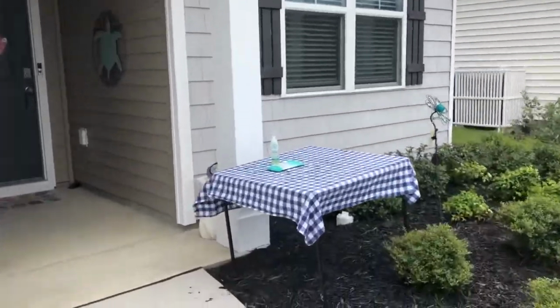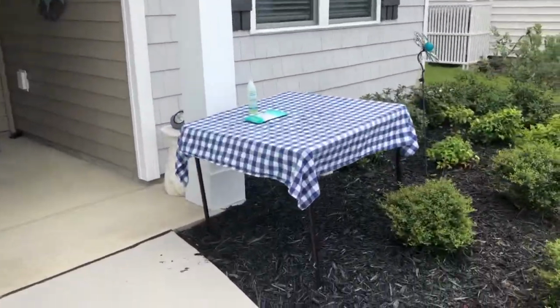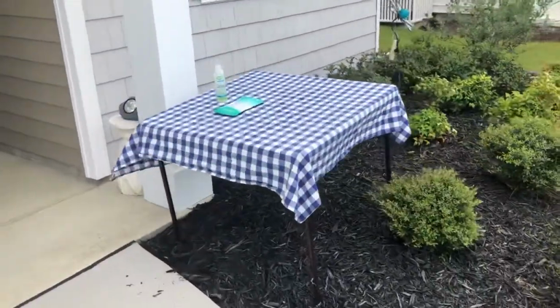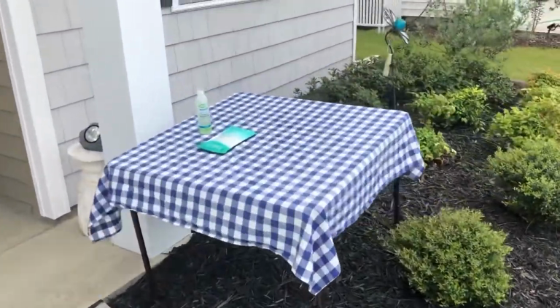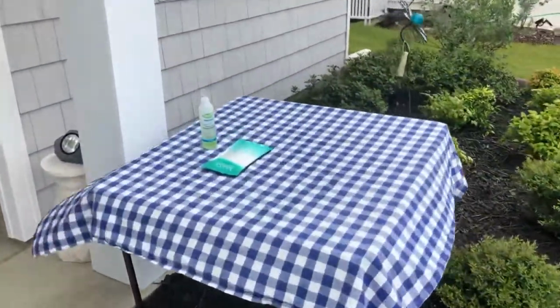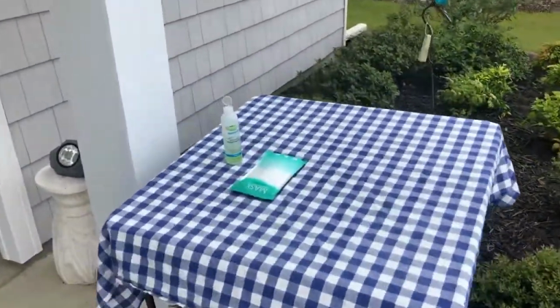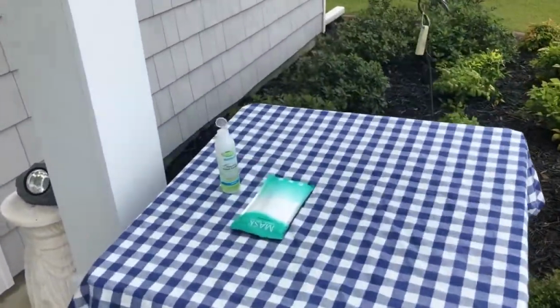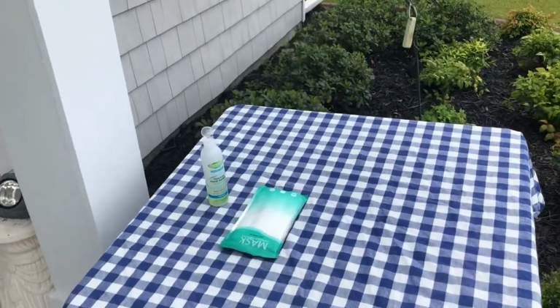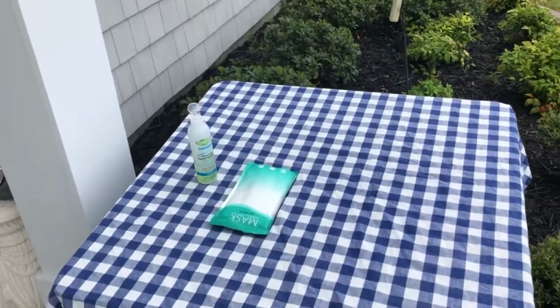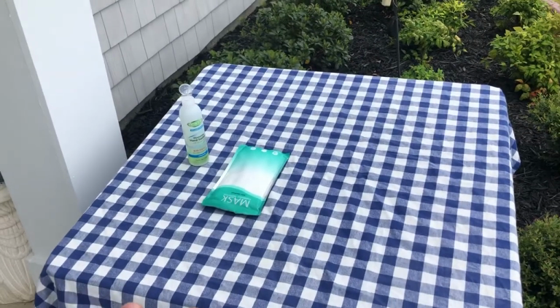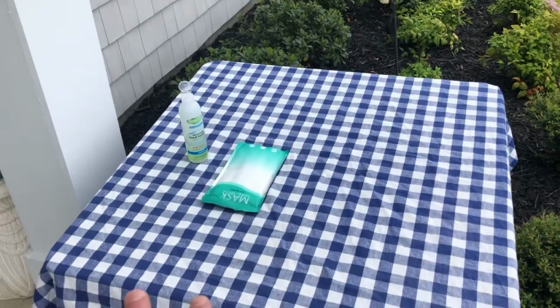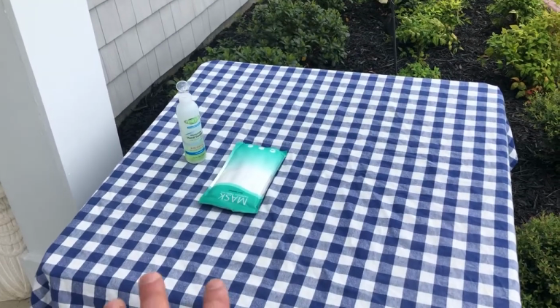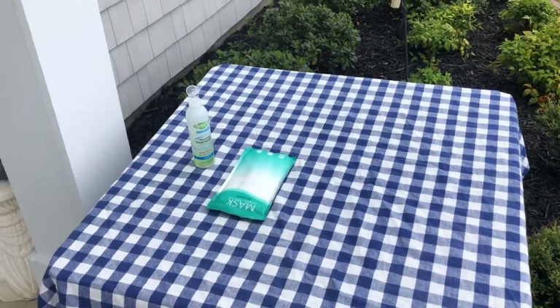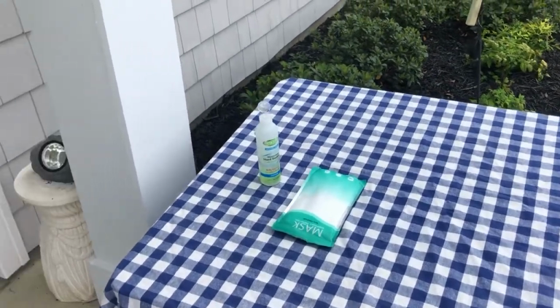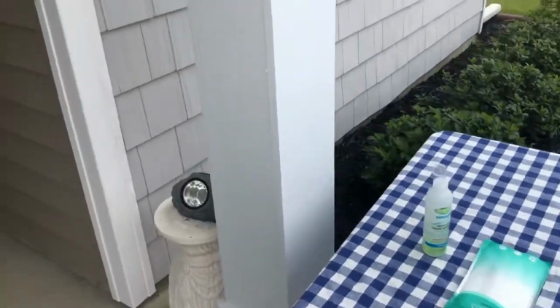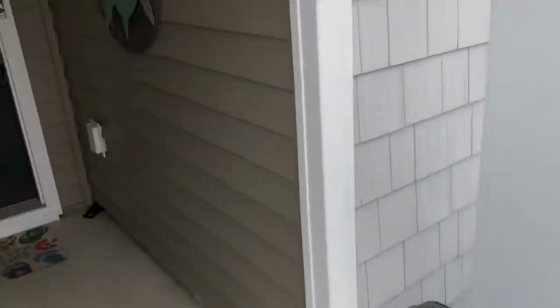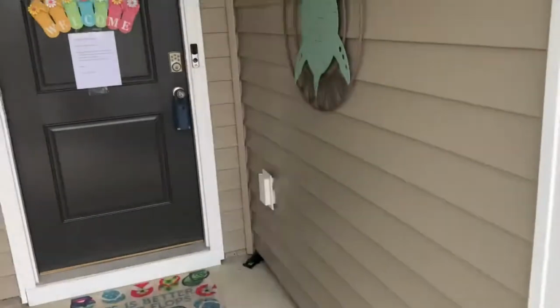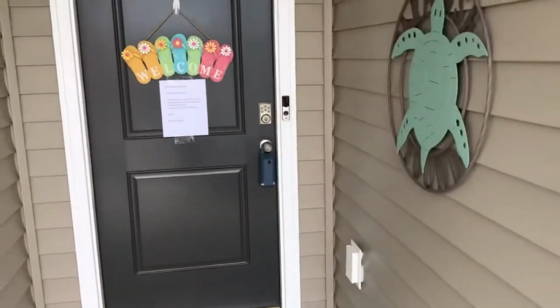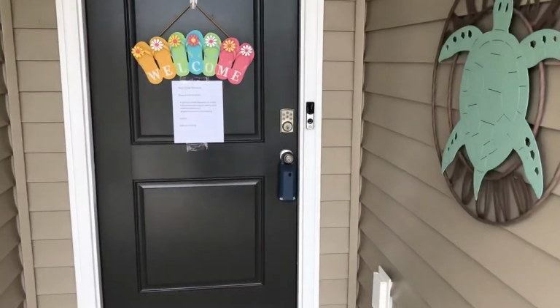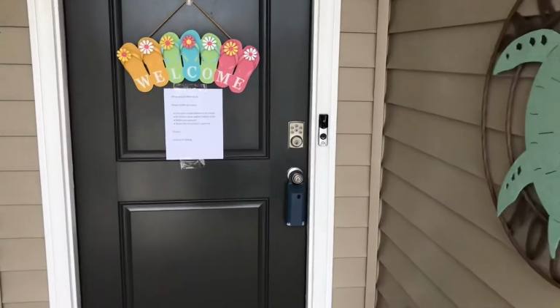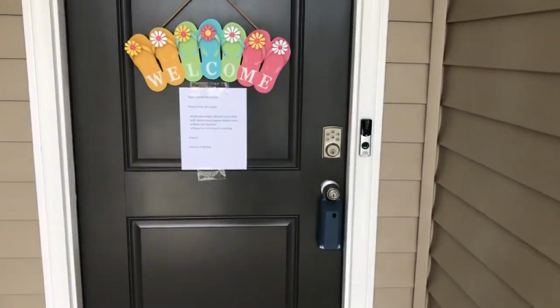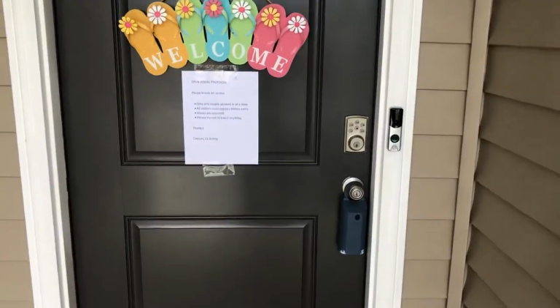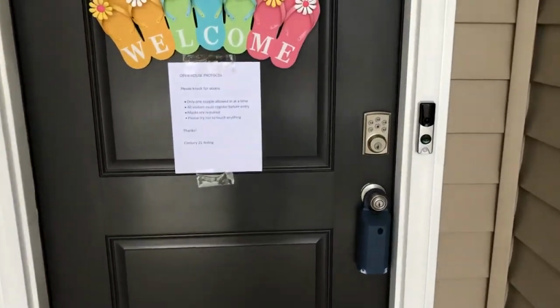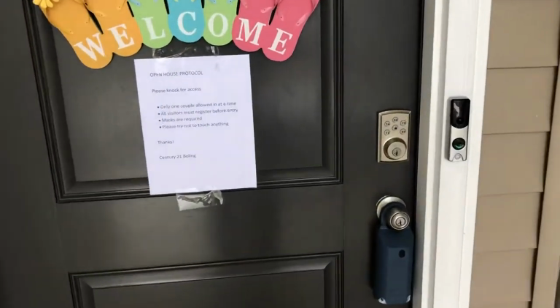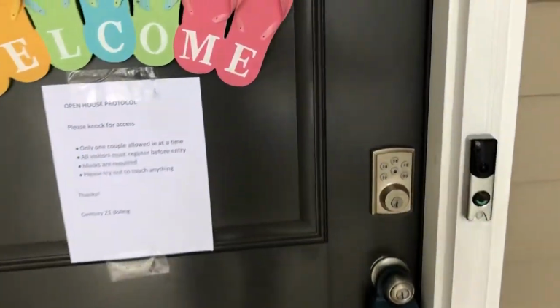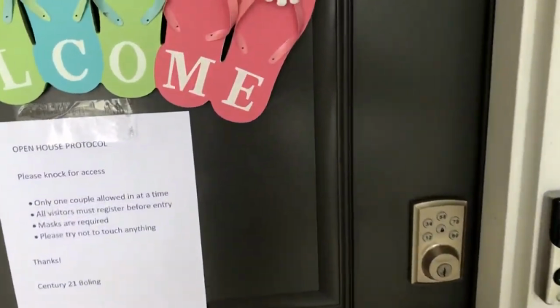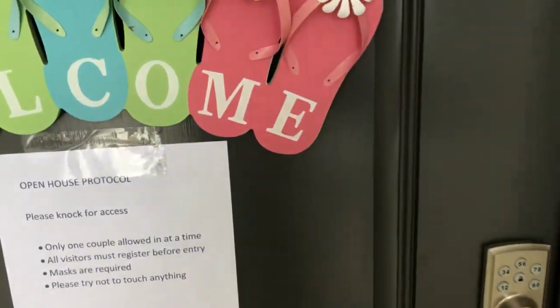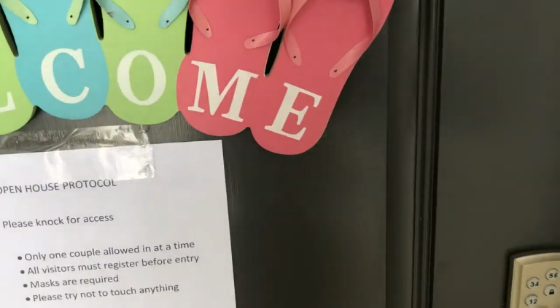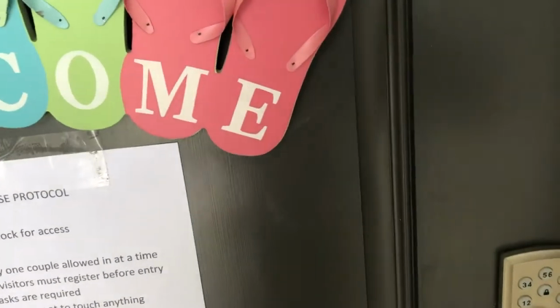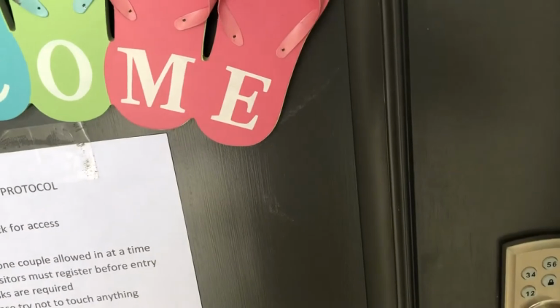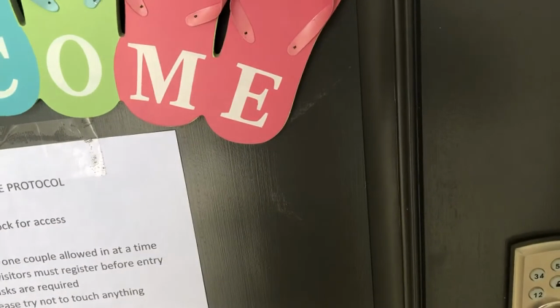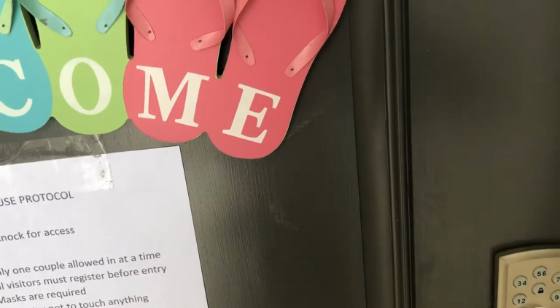I am doing an open house, and all my open houses are safe, so I've got hand sanitizer and masks out here for my clients. I've got some protocols on the door — I only let one couple in at a time. You have to wear a face mask and use hand sanitizer.